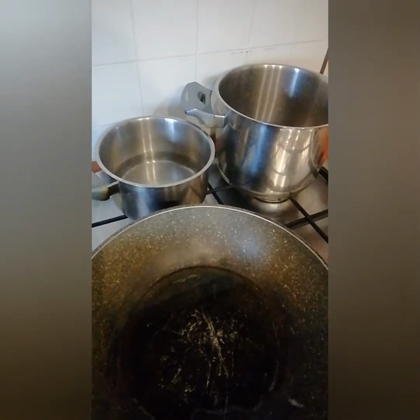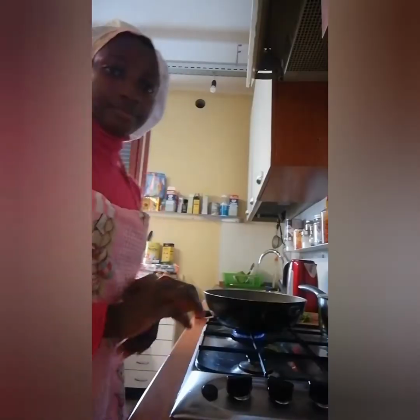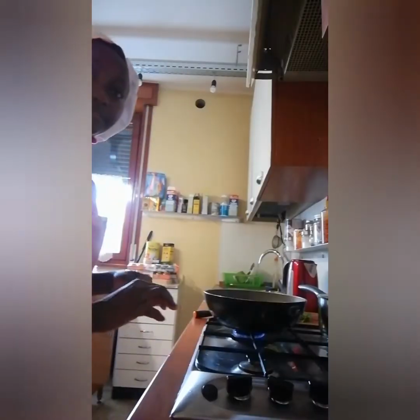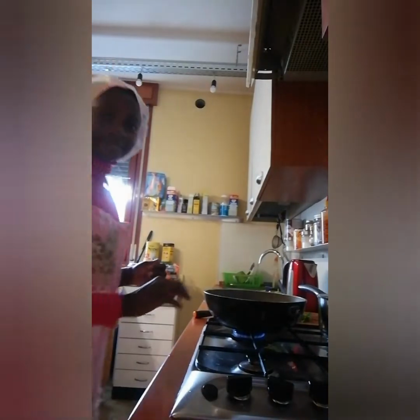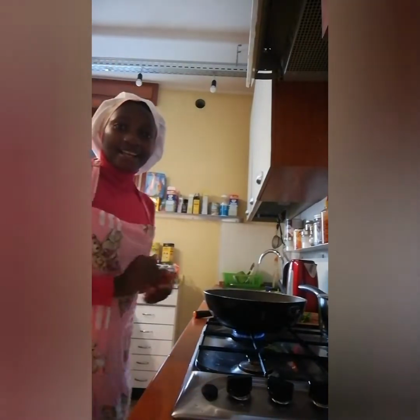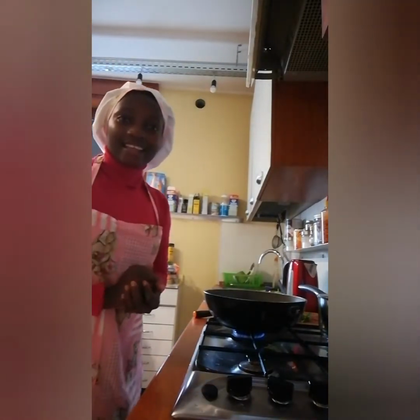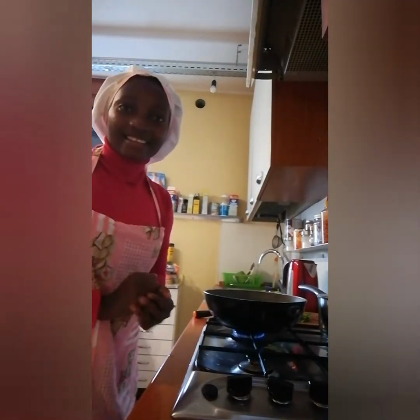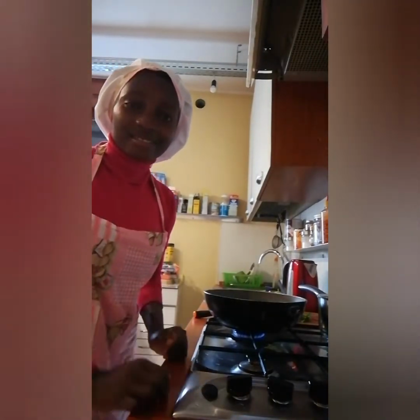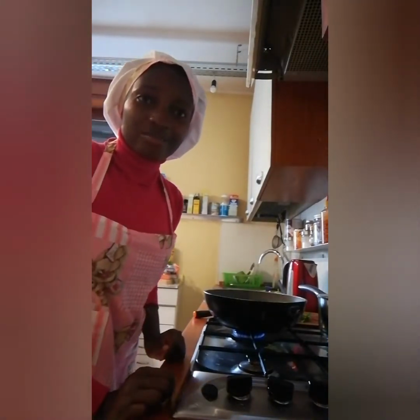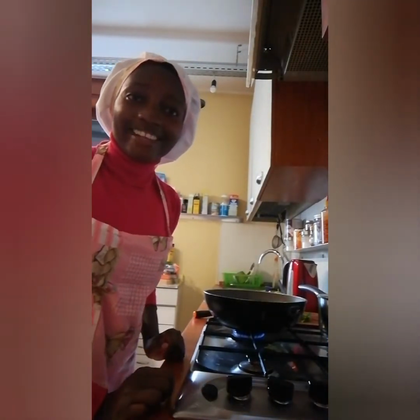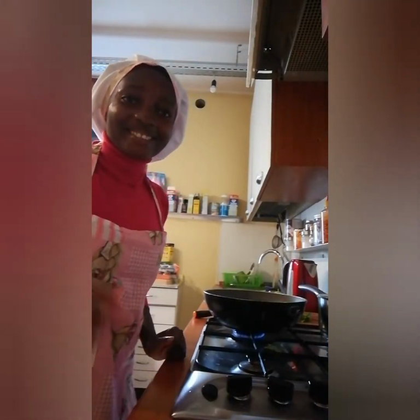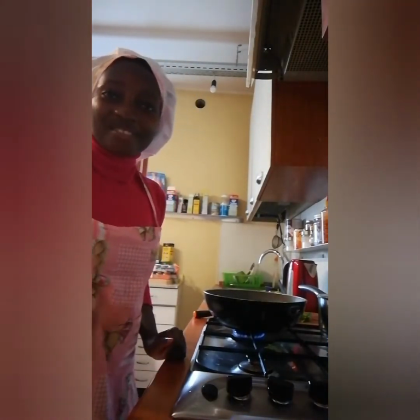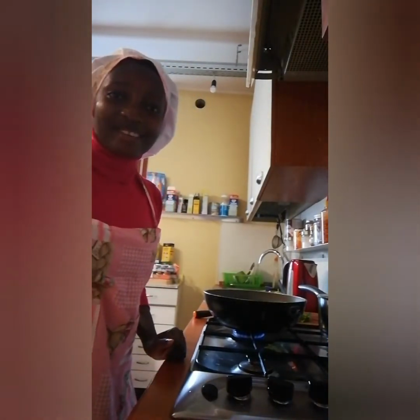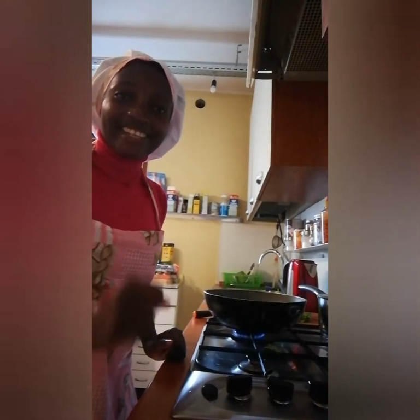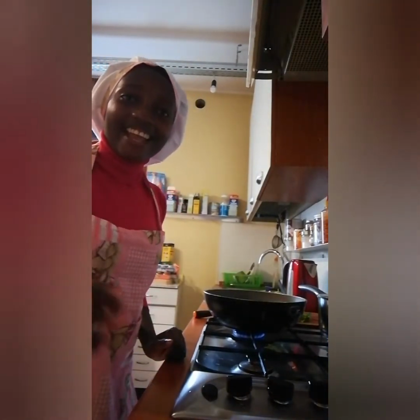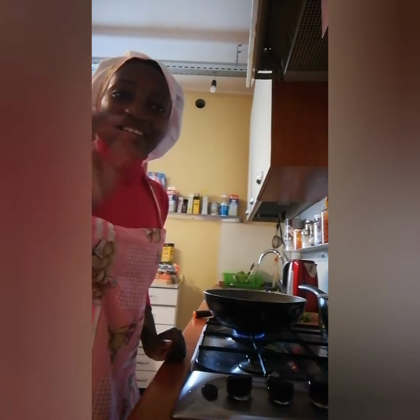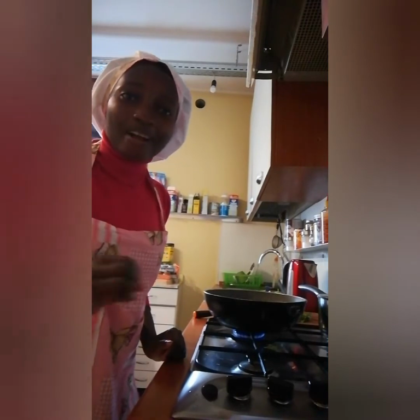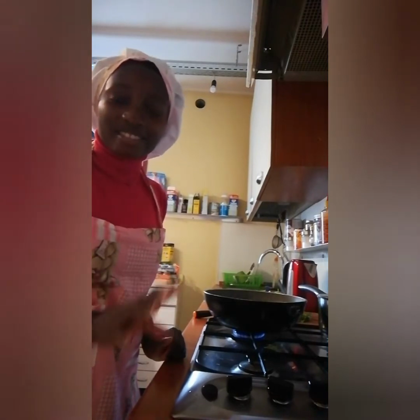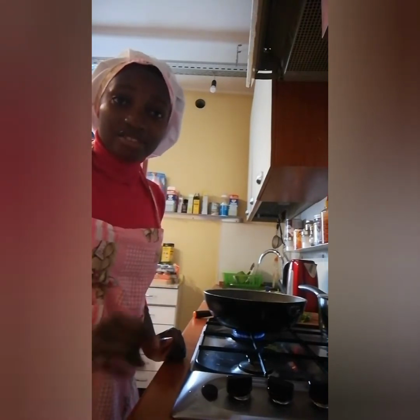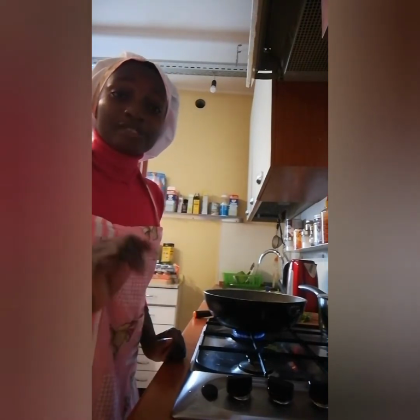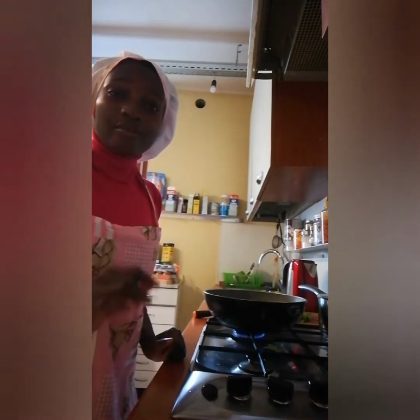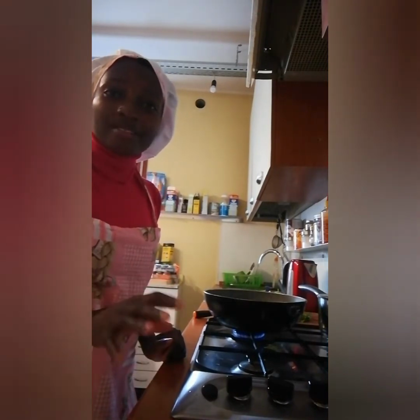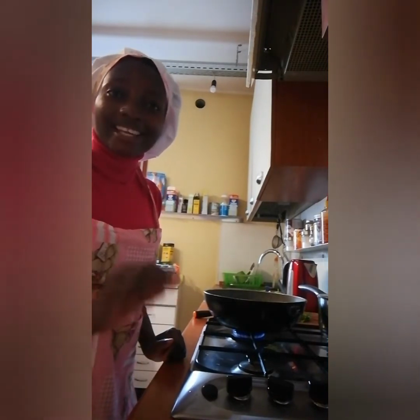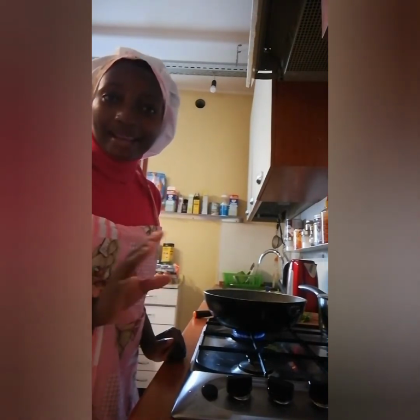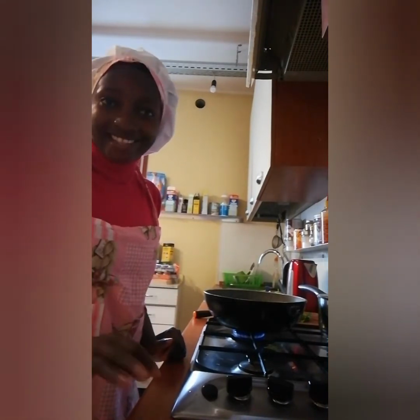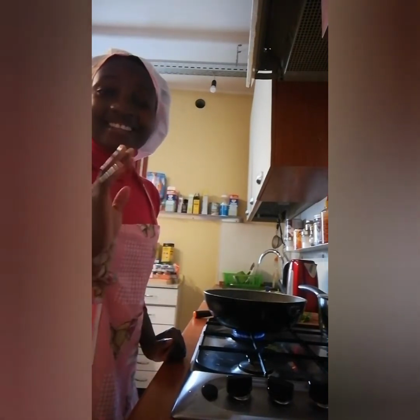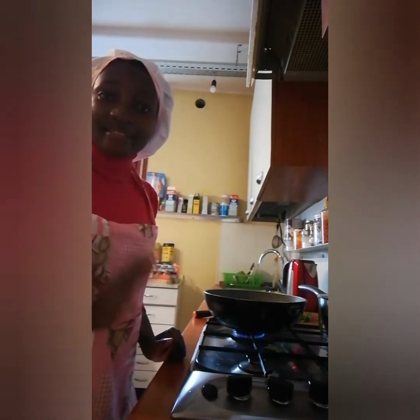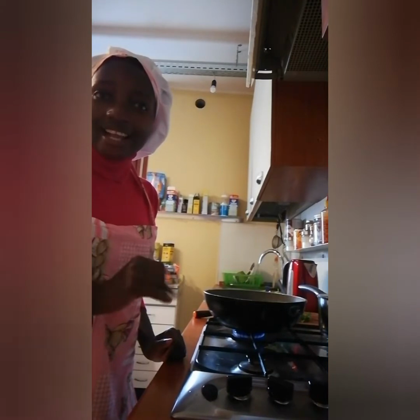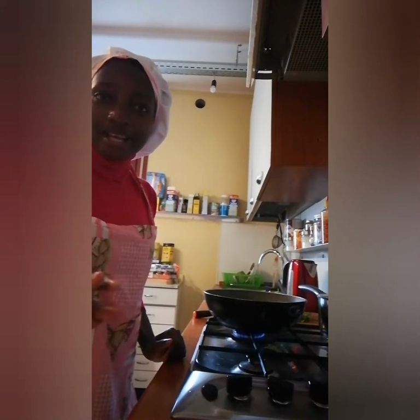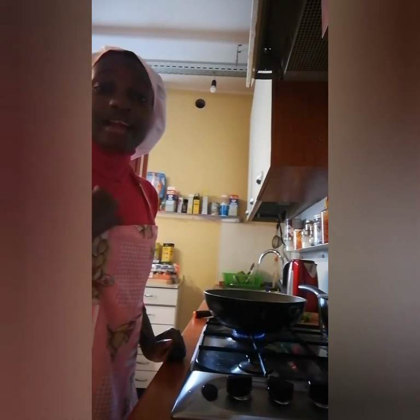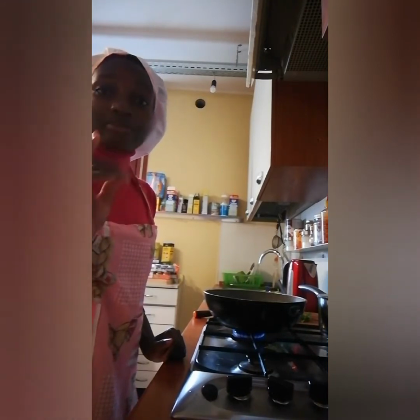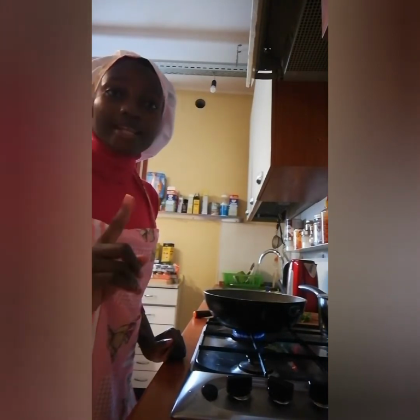Hi guys, I'm back again. This is Katarina Godin, baby. If you are new to my channel, please don't fail to hit that red subscribe button and turn on your notification bell — anytime I post any video you will be notified.